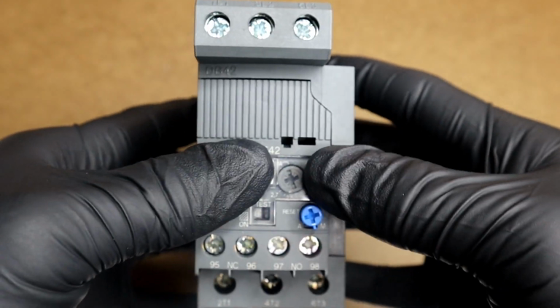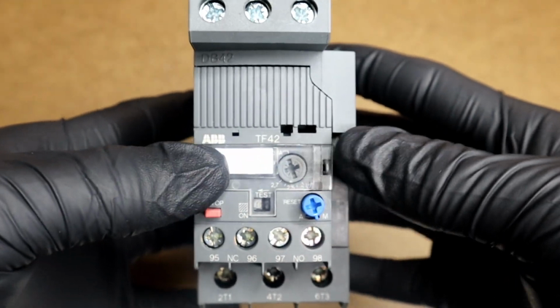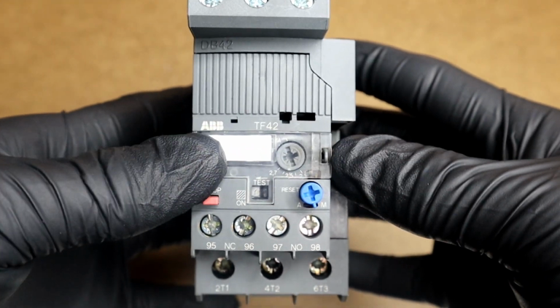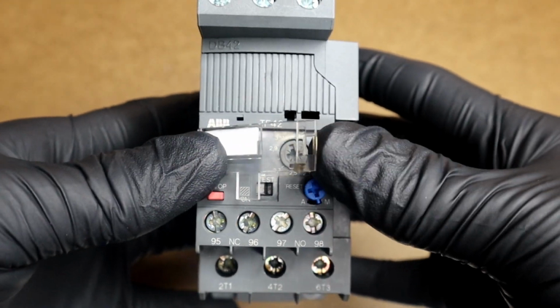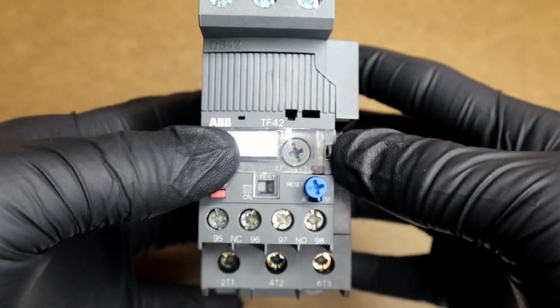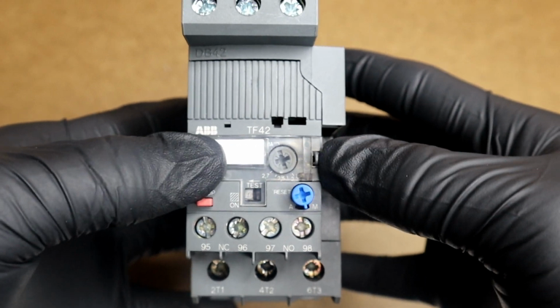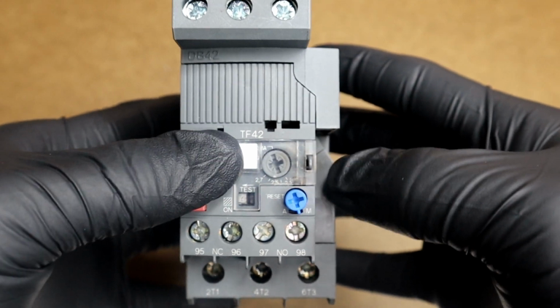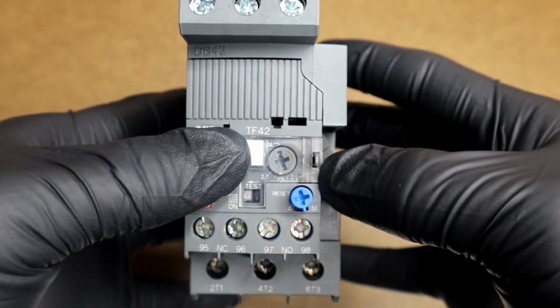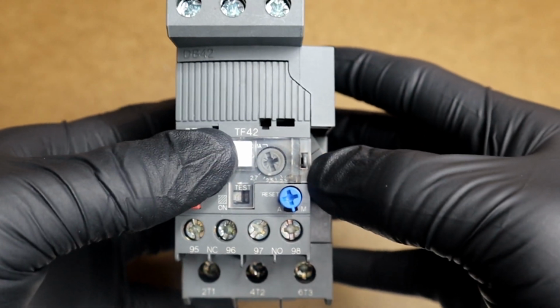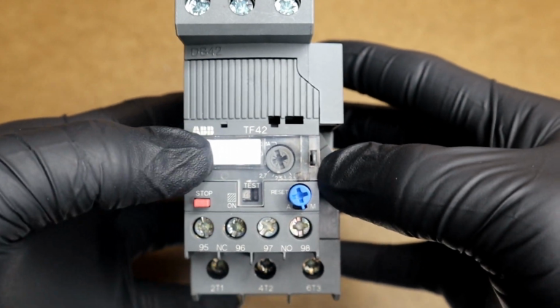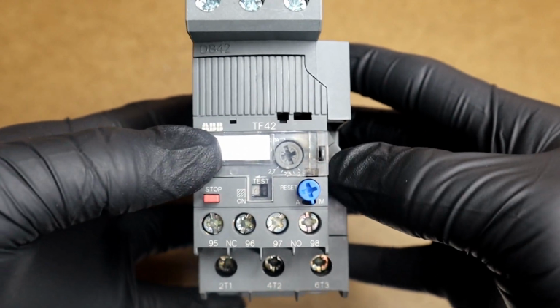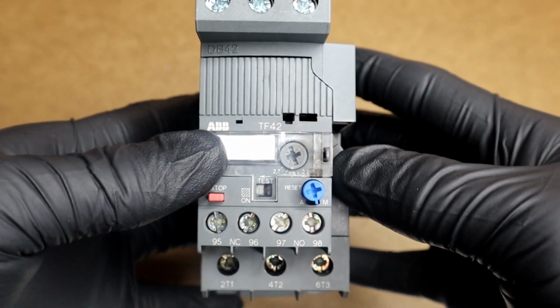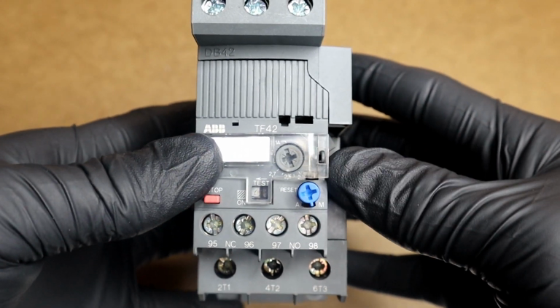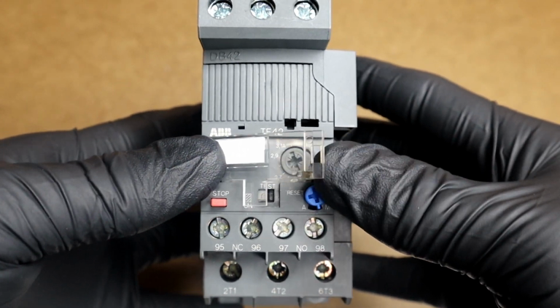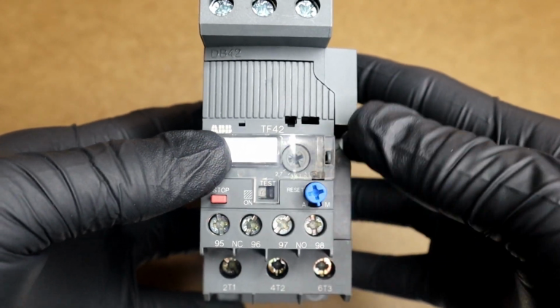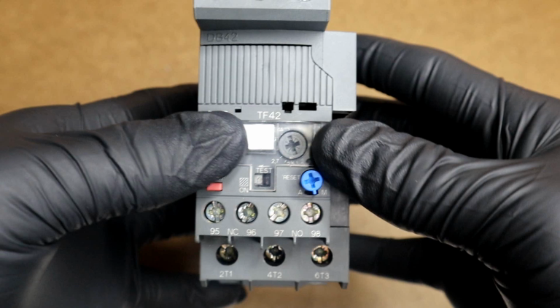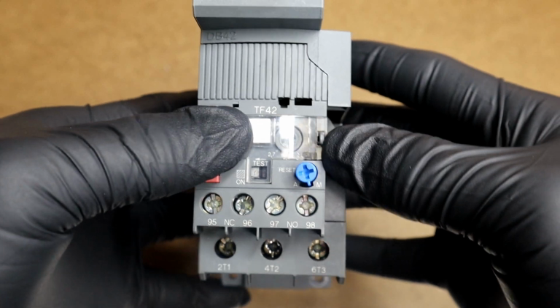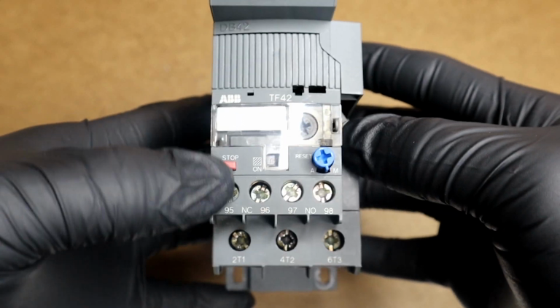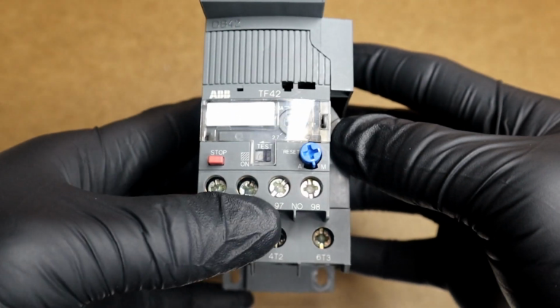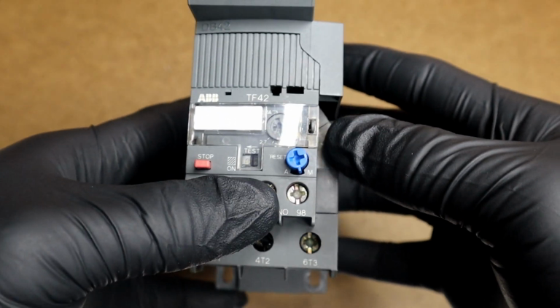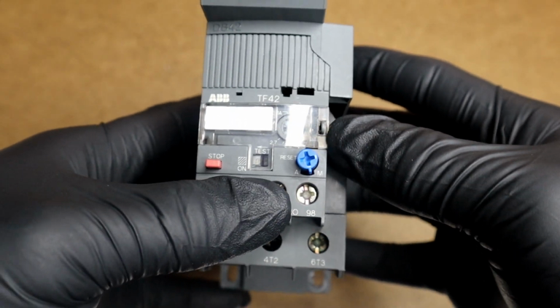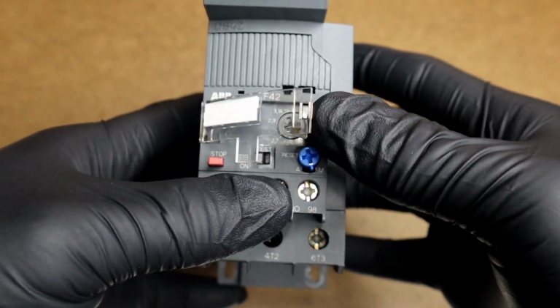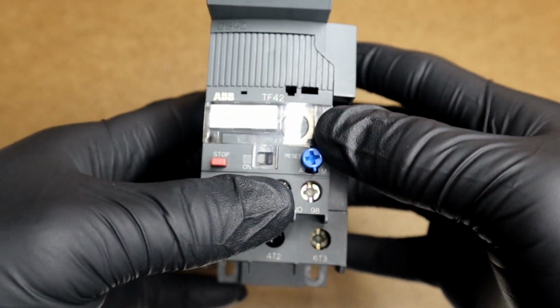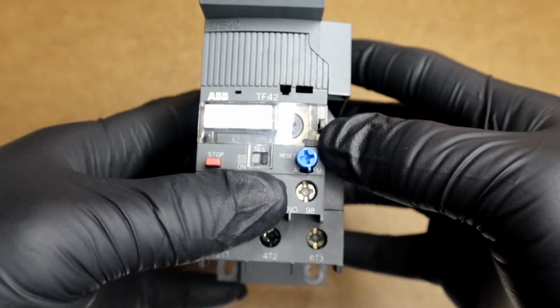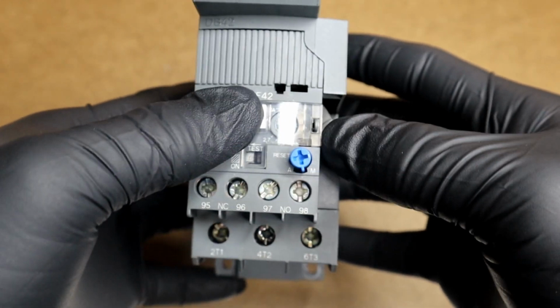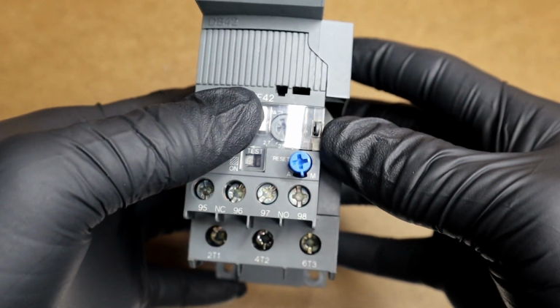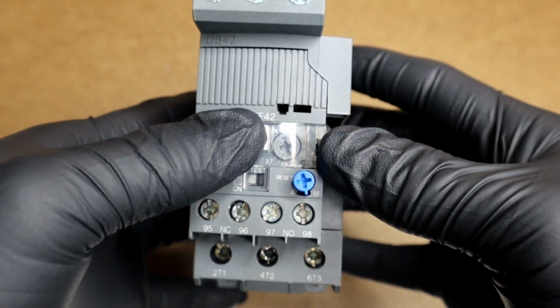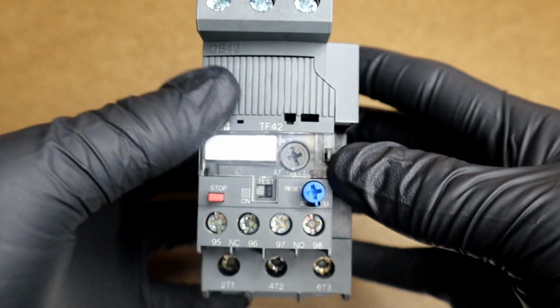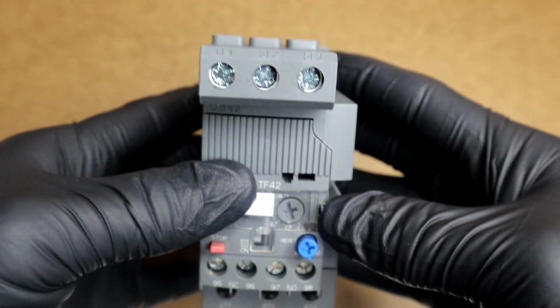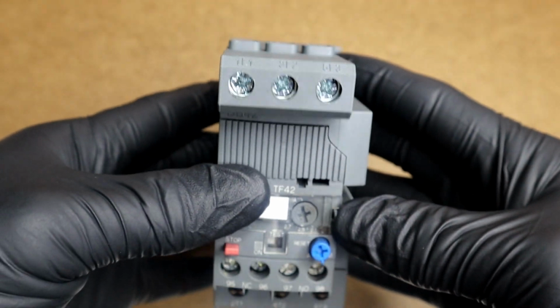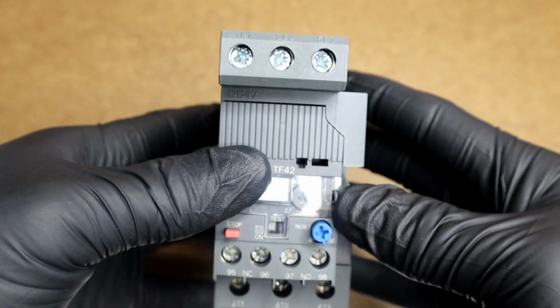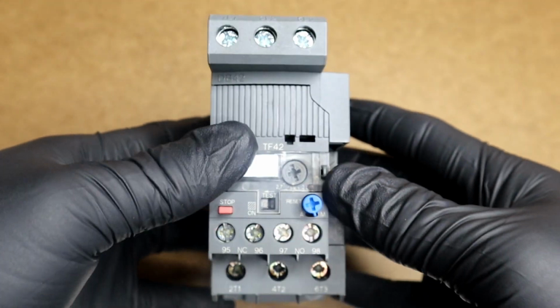In the upcoming videos, I will show you how to test an overload relay — if it is tripped, if it is burned, or just normal functionality readings of an overload relay.